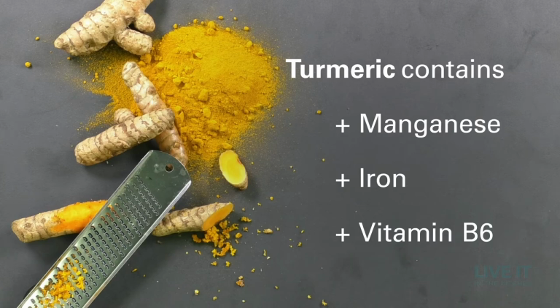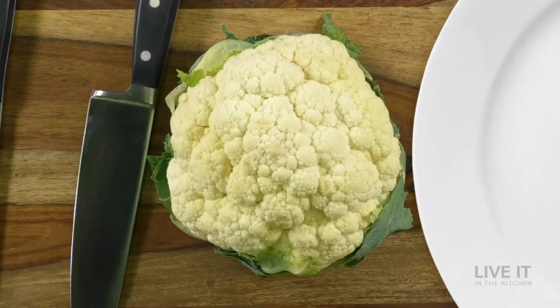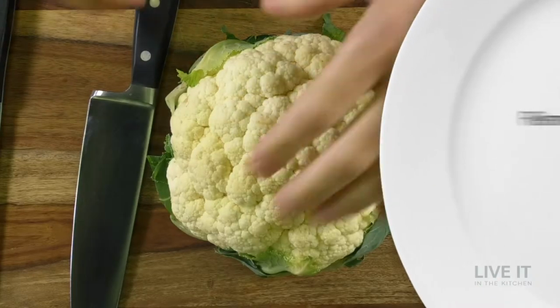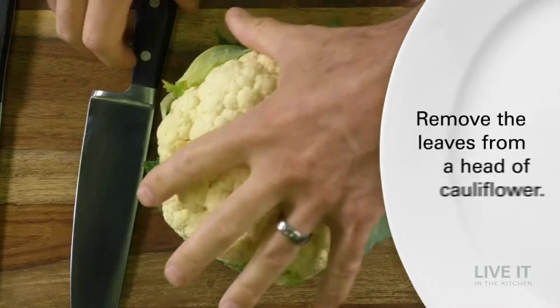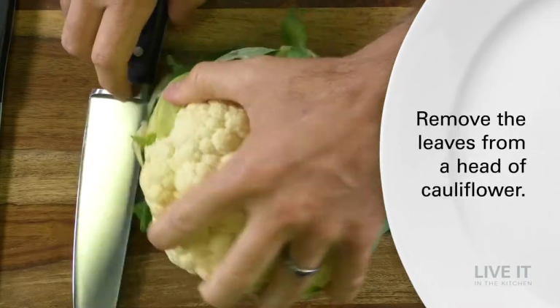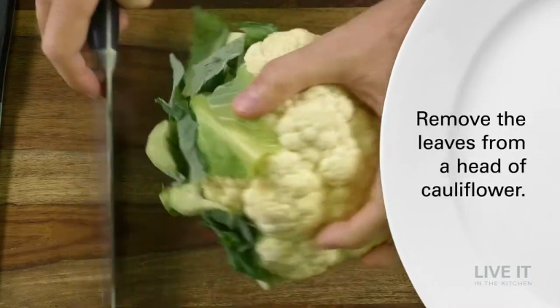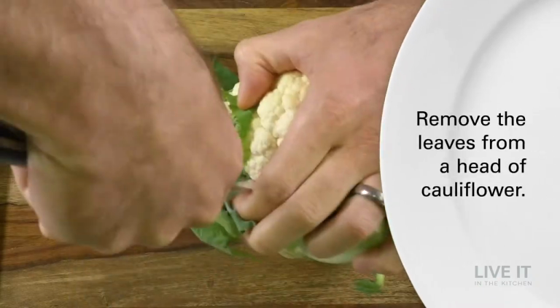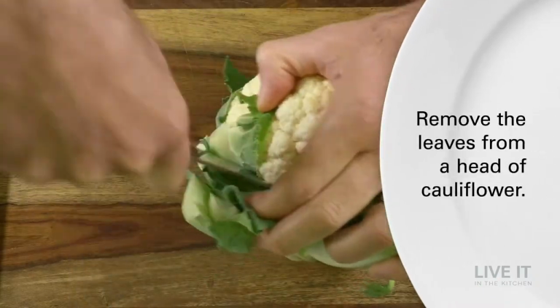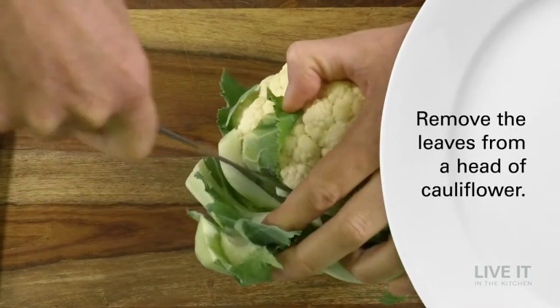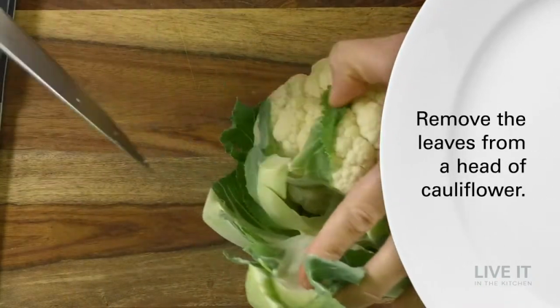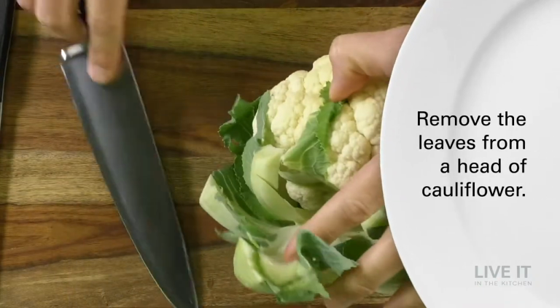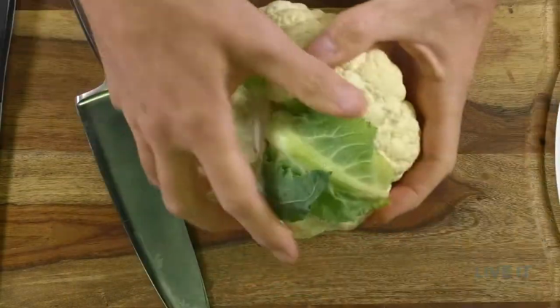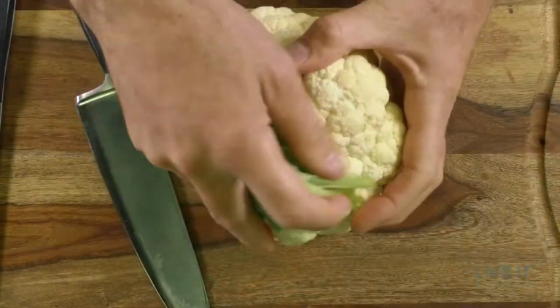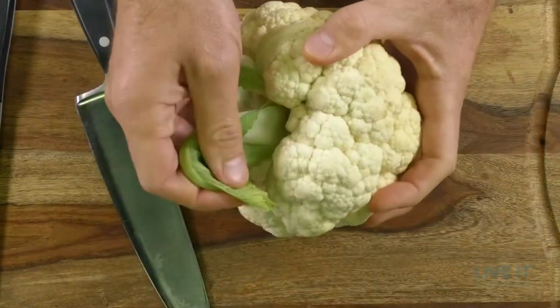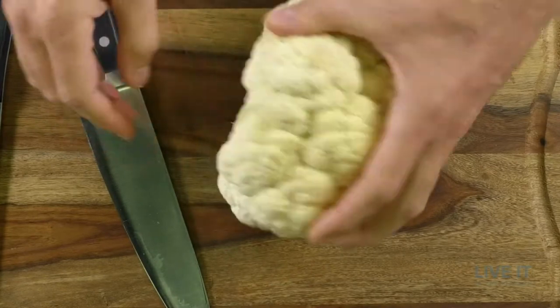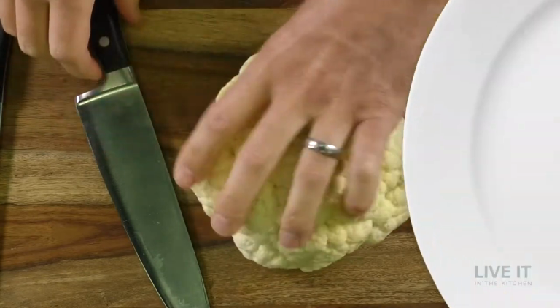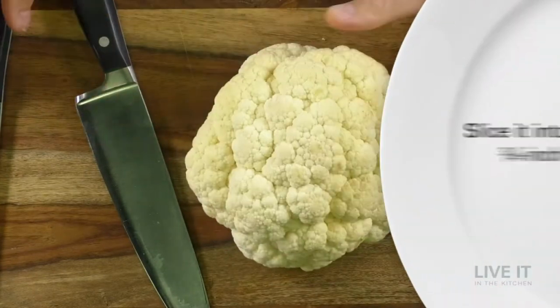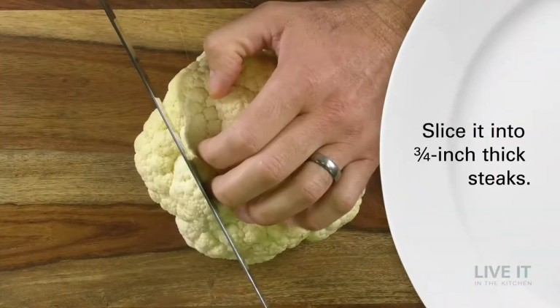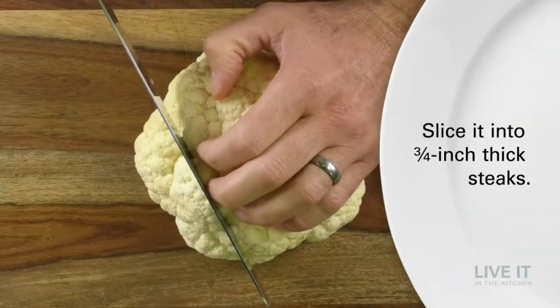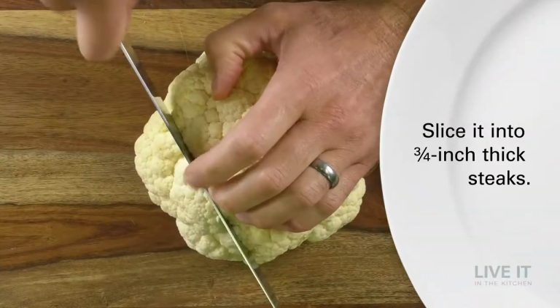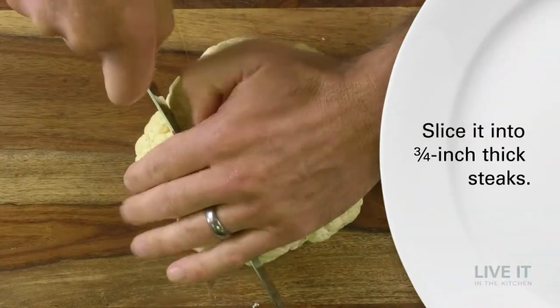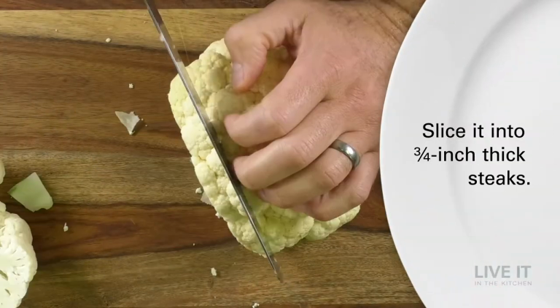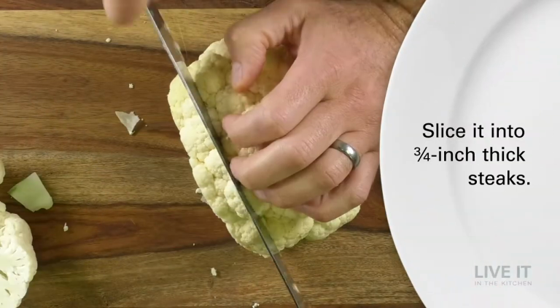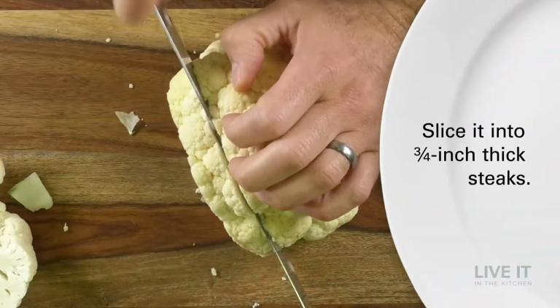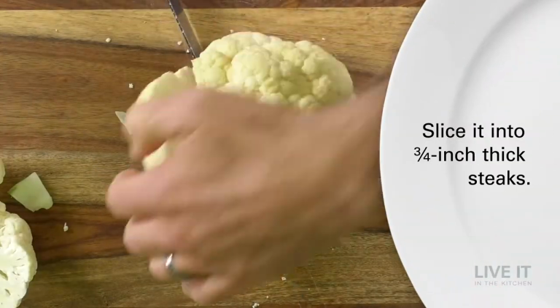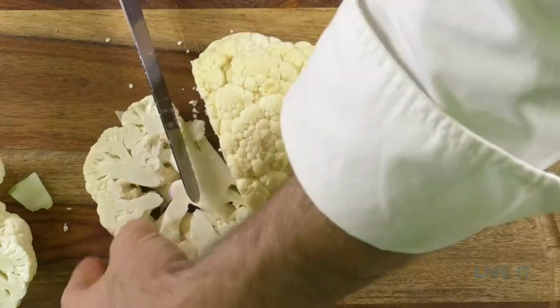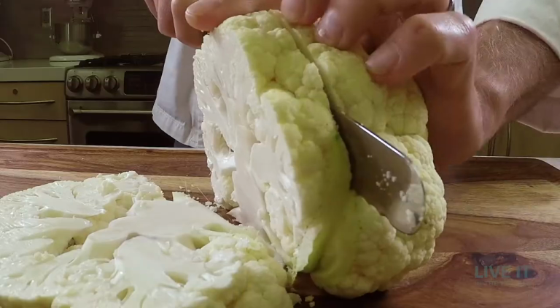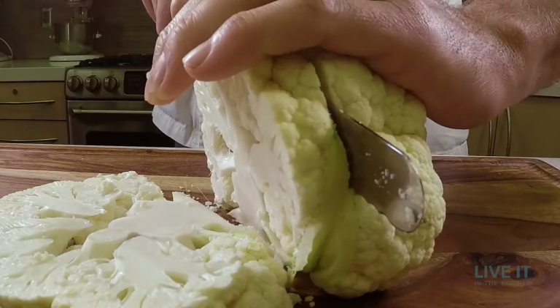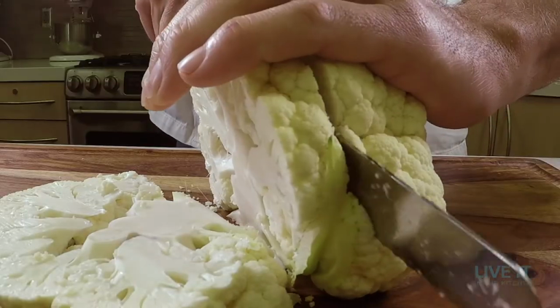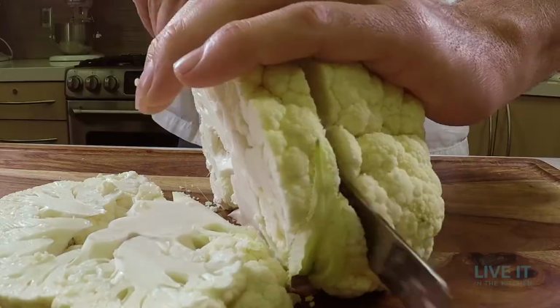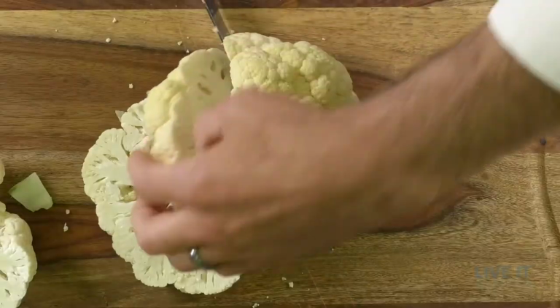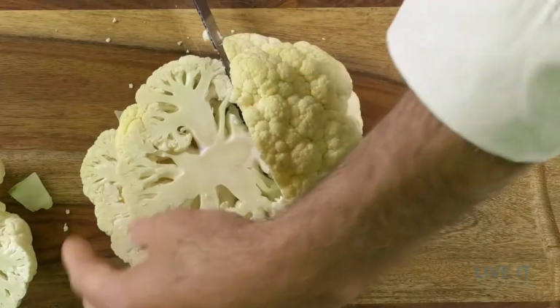Cauliflower is mild in flavor, which makes it one of the more versatile vegetables. Today we're going to show you a use for cauliflower that is really trending: make it into a thick-cut steak.